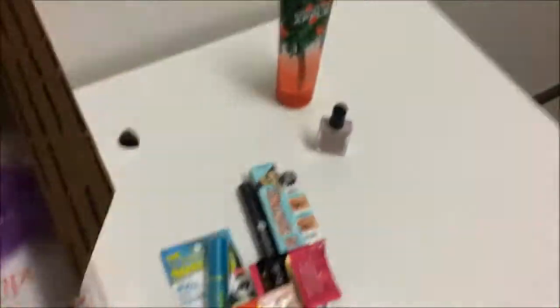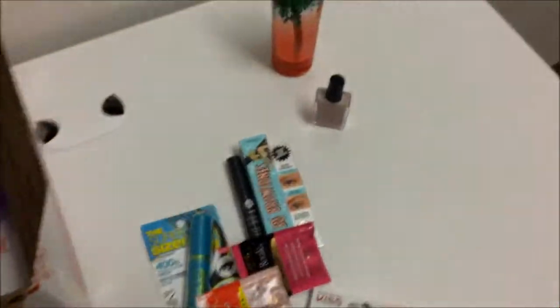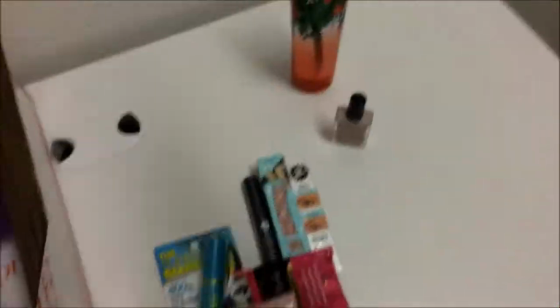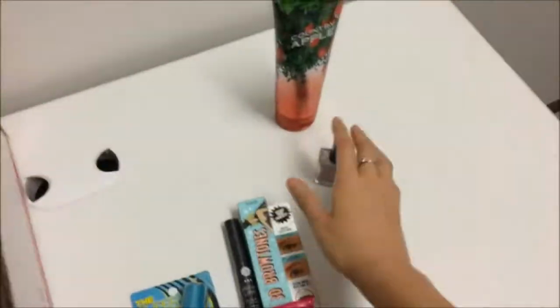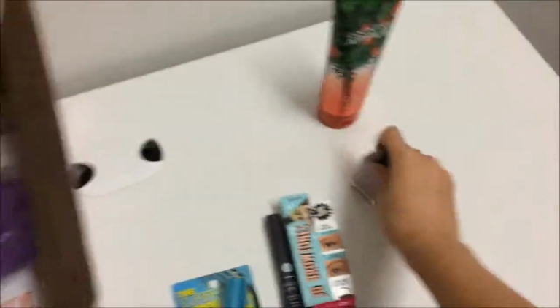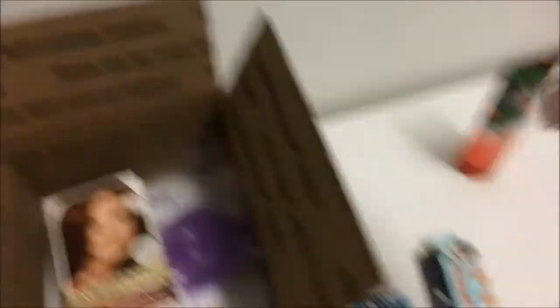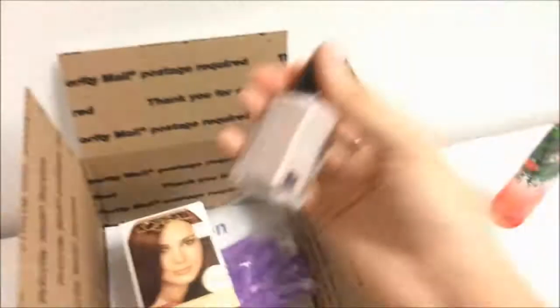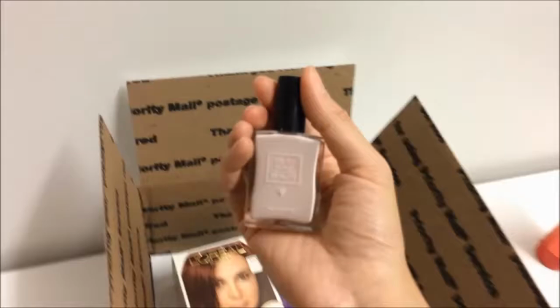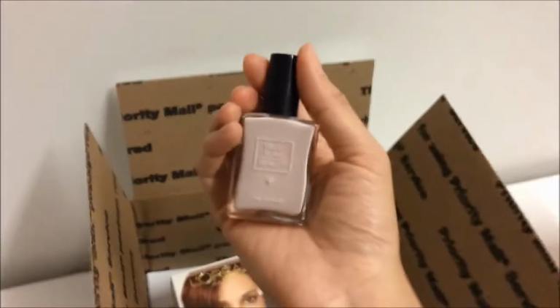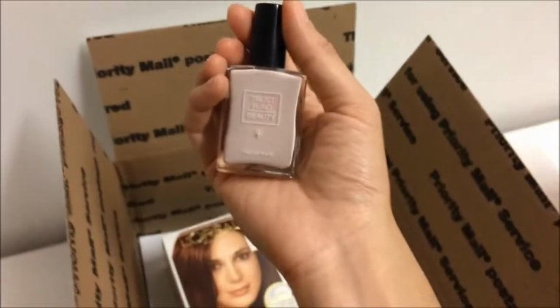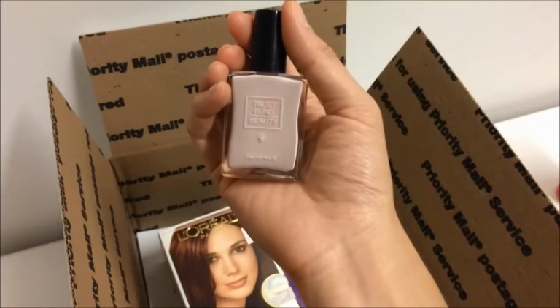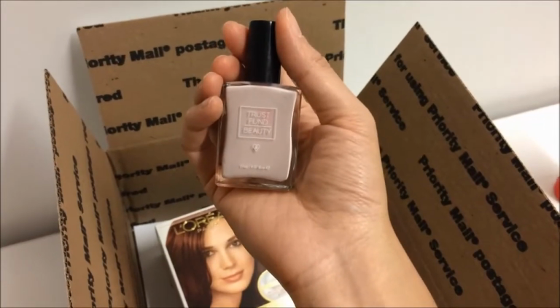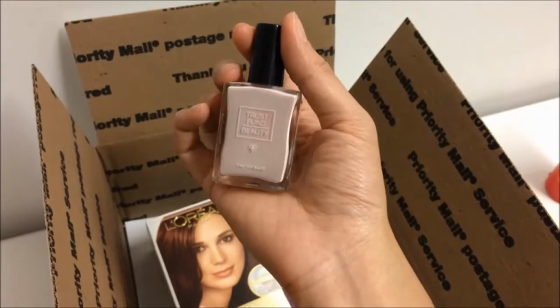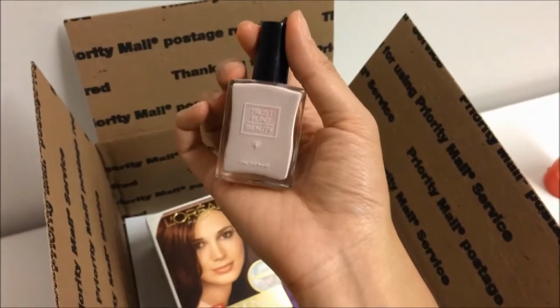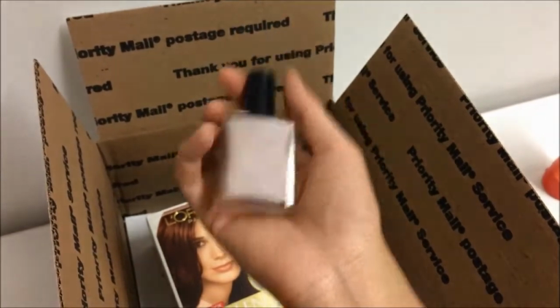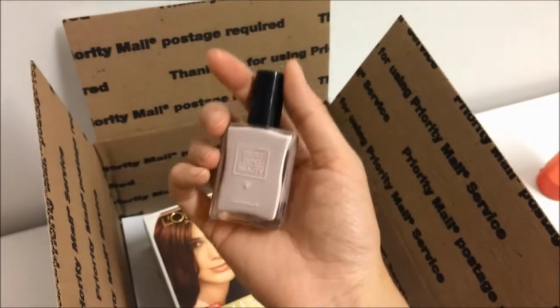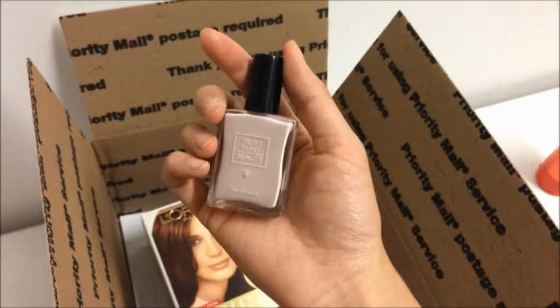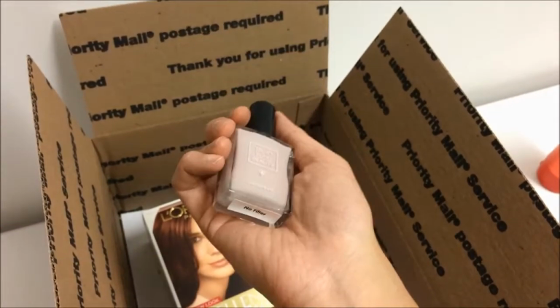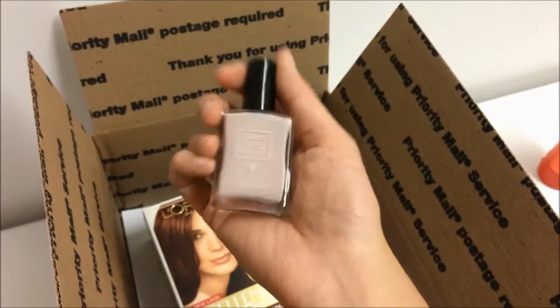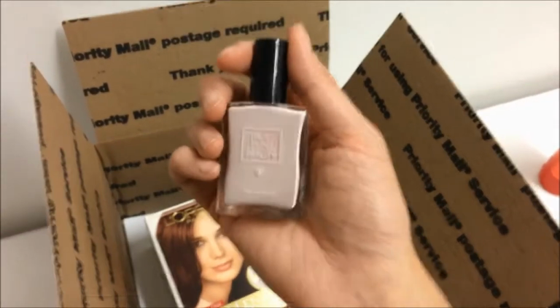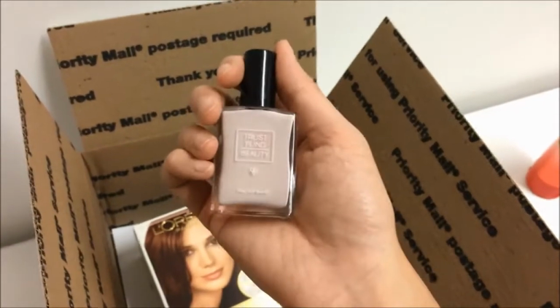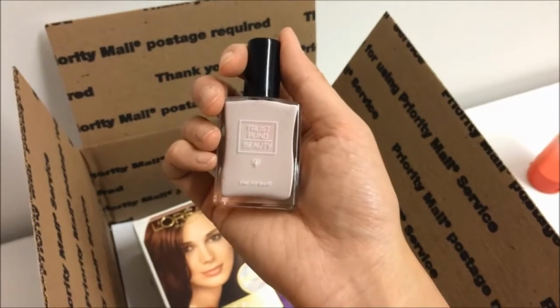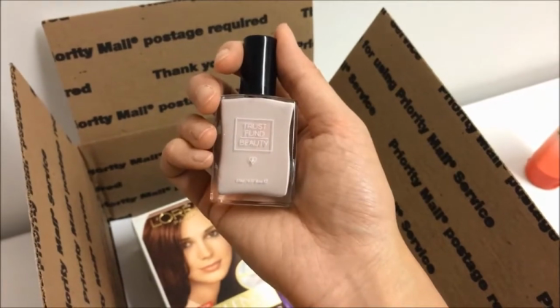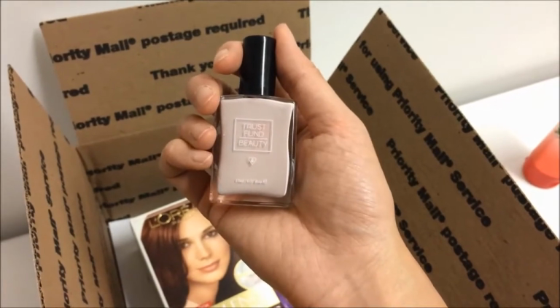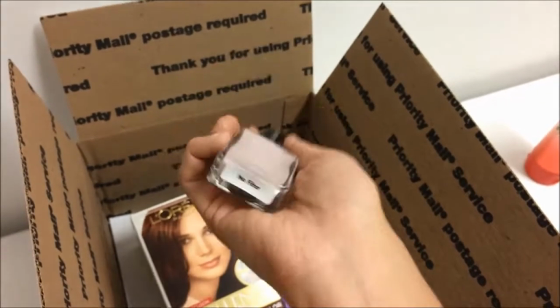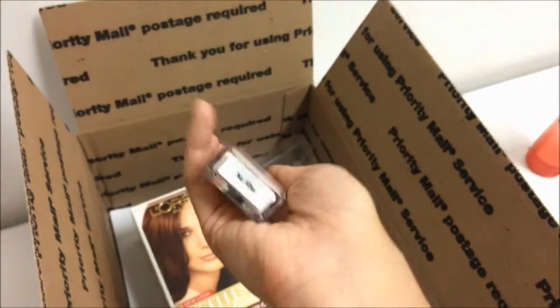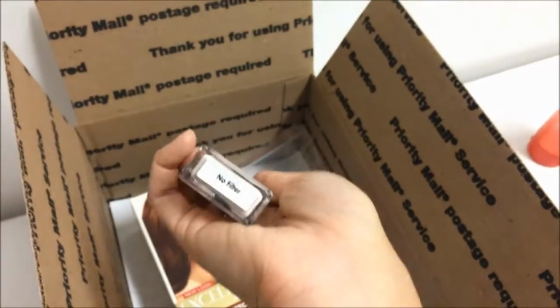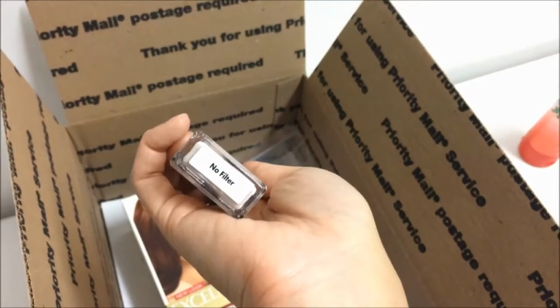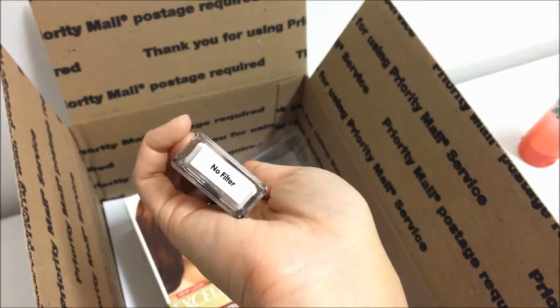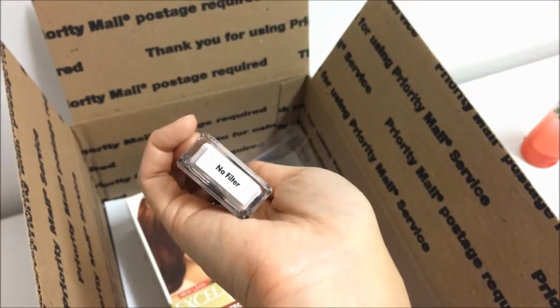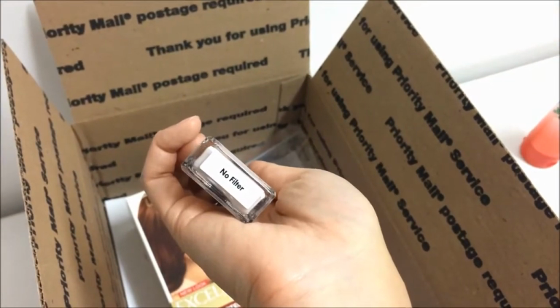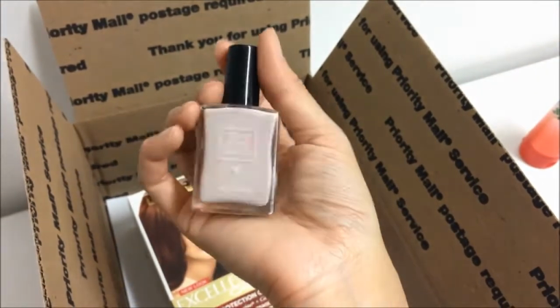And speaking of nails, I'm also placing in this really pretty nail polish color from Trust Fund Beauty. The color name is called No Filter.